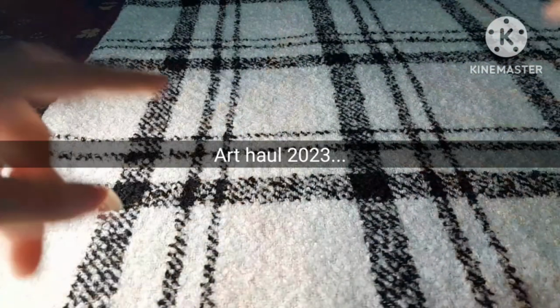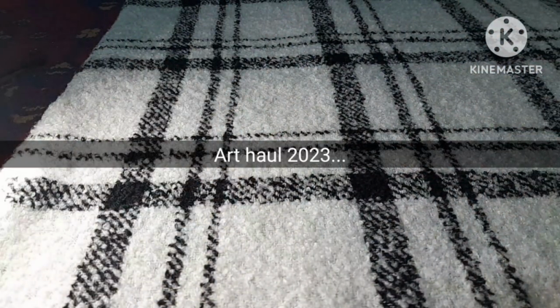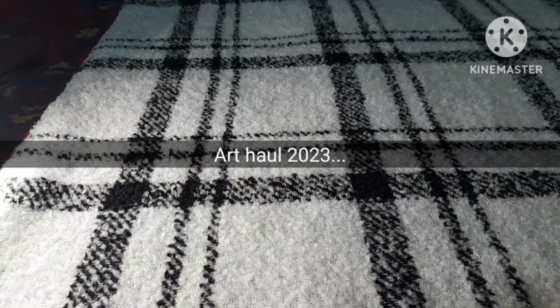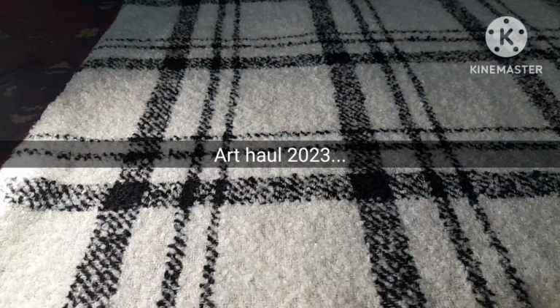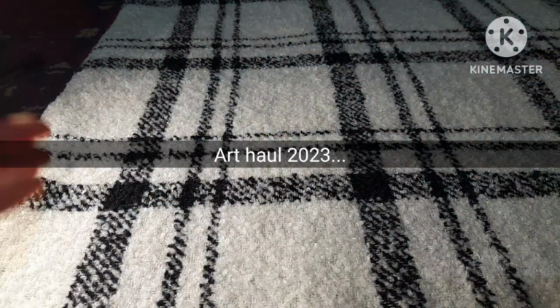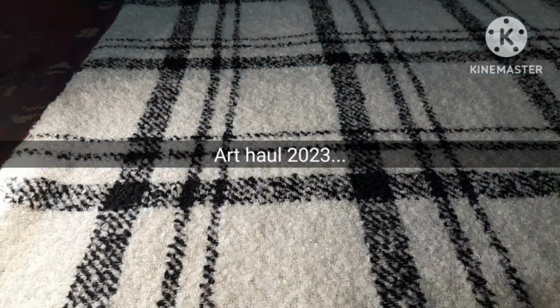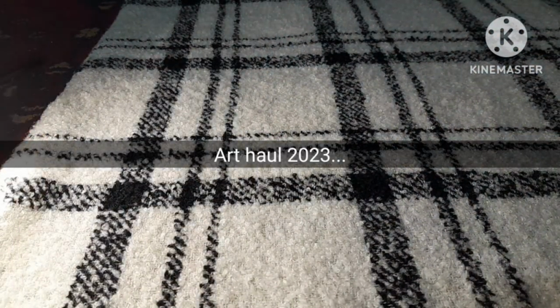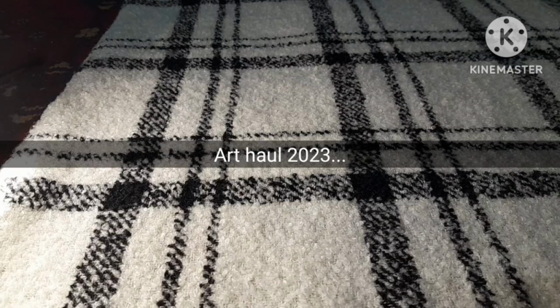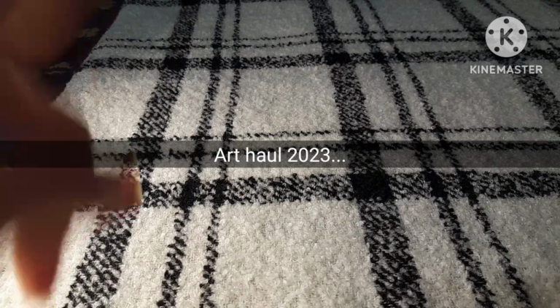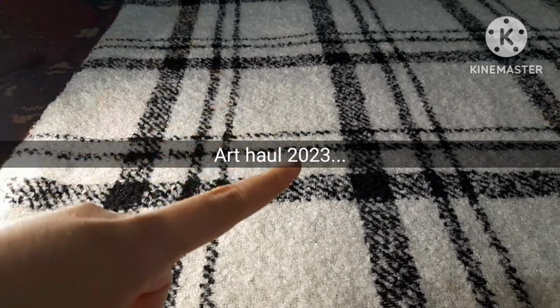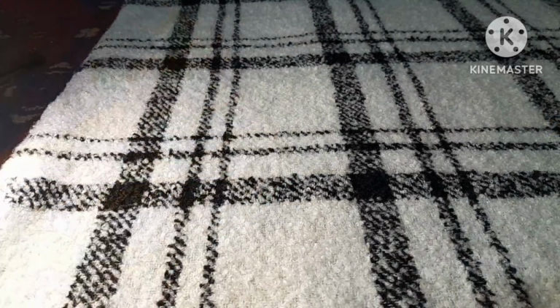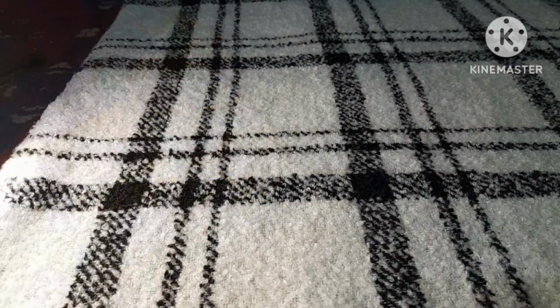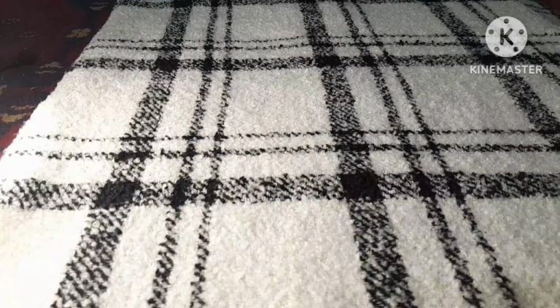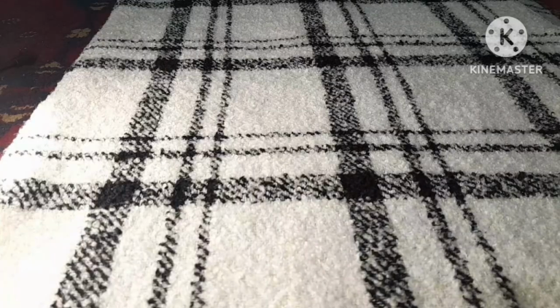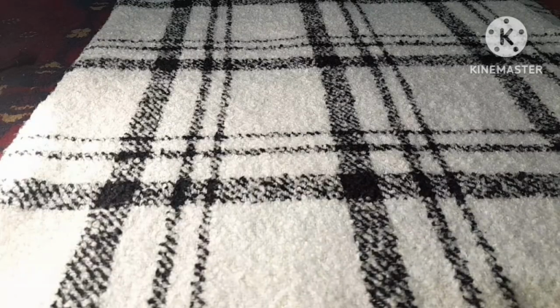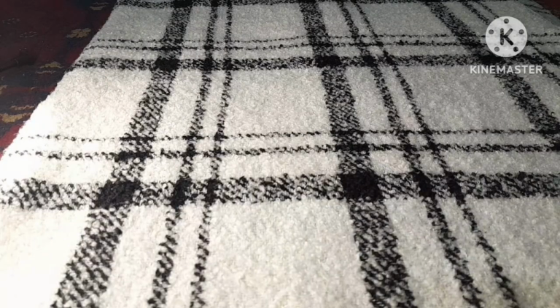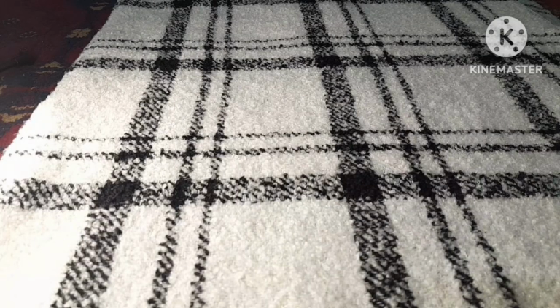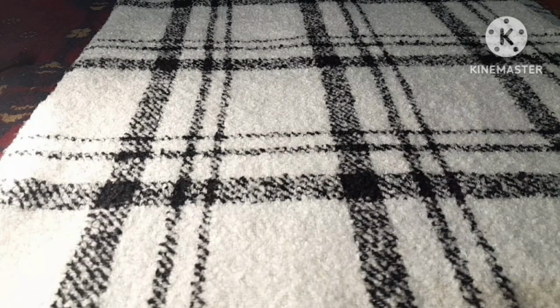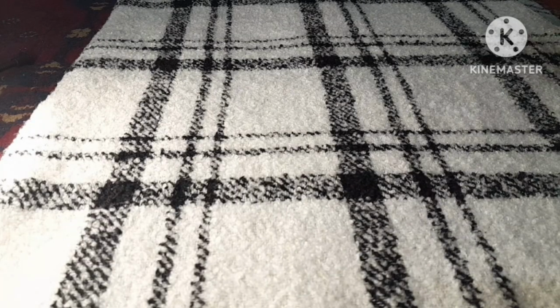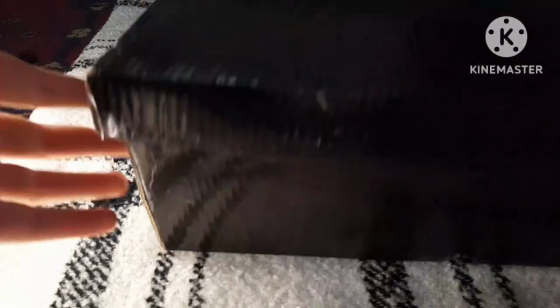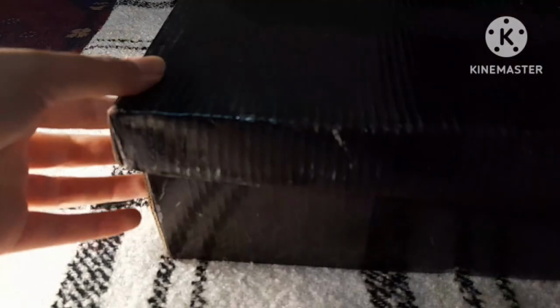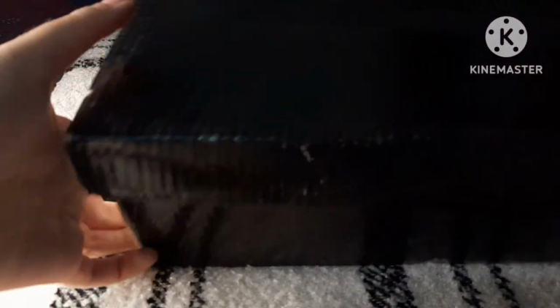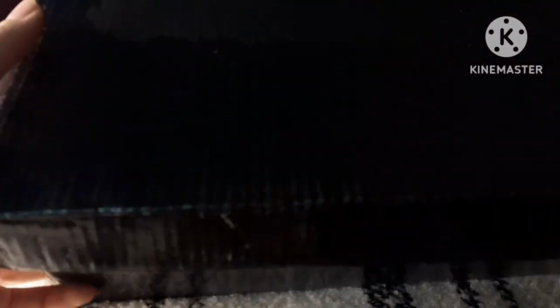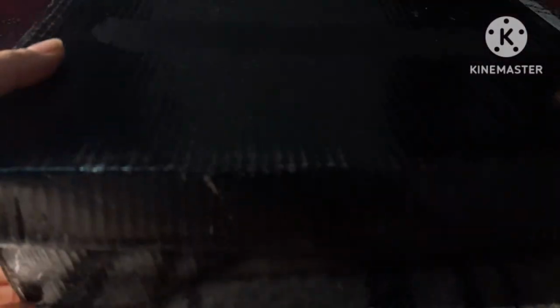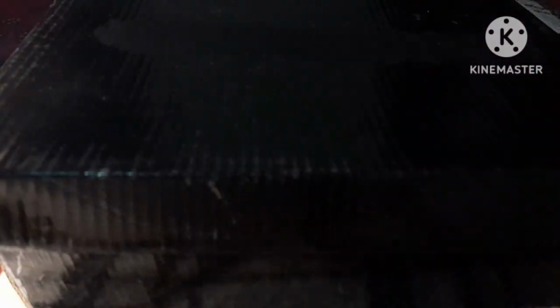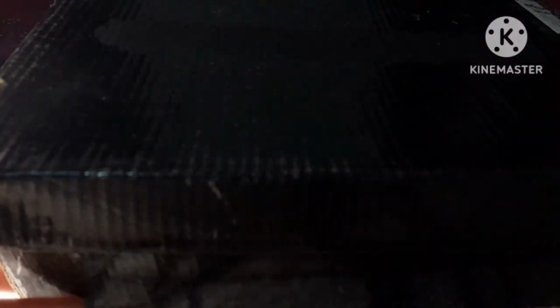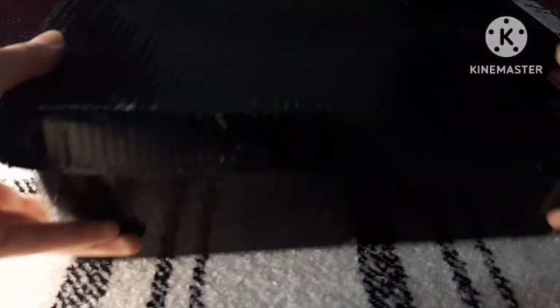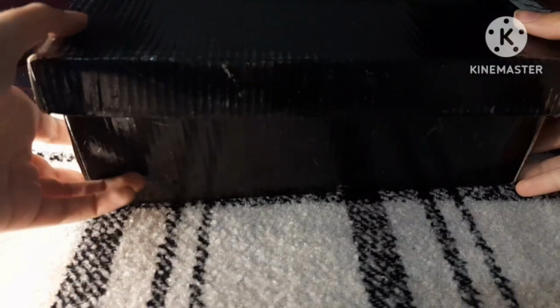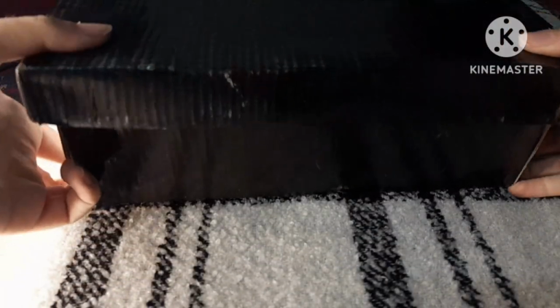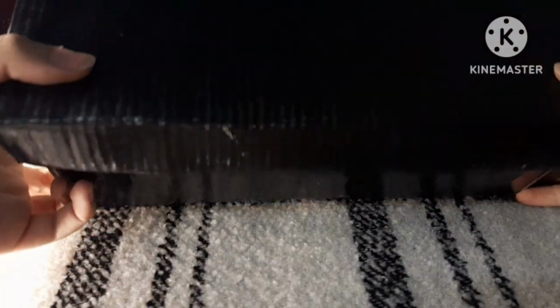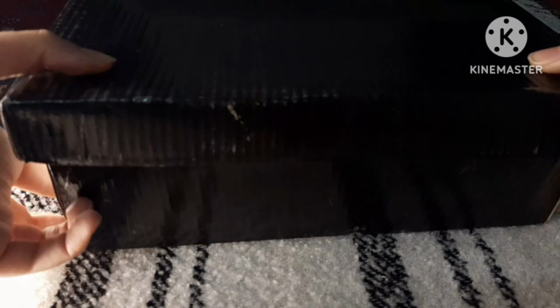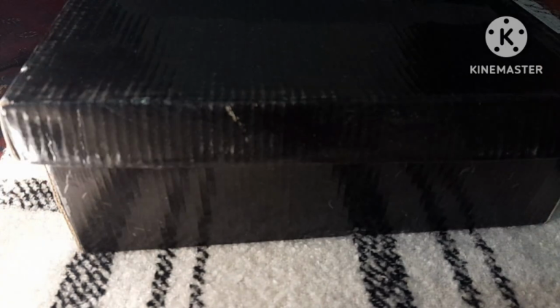A few days ago I went to an art store and bought some art supplies, and today I will be doing an art haul. I have put them in this black box and now I will show you them one by one.